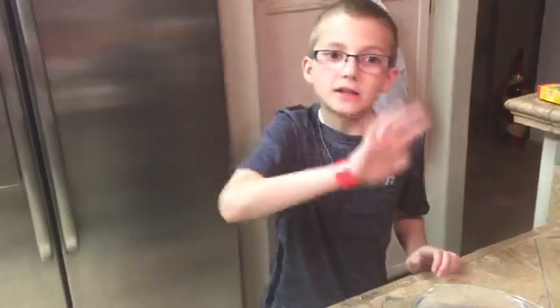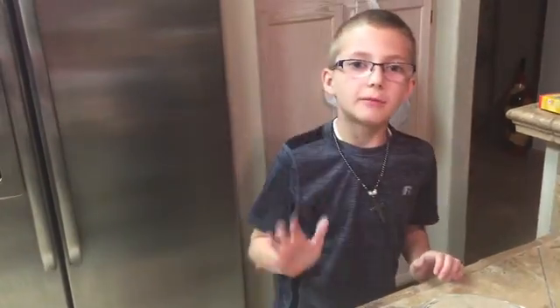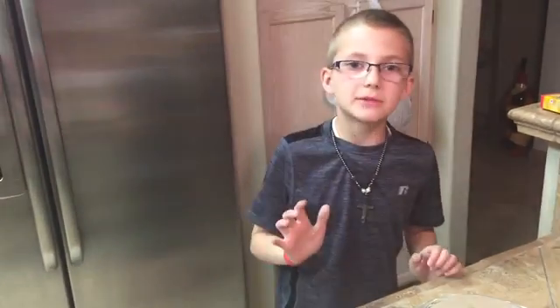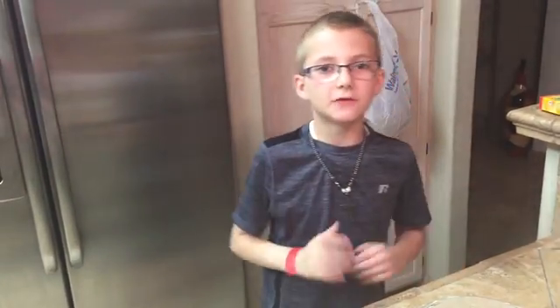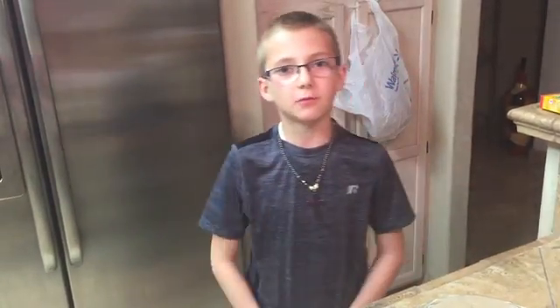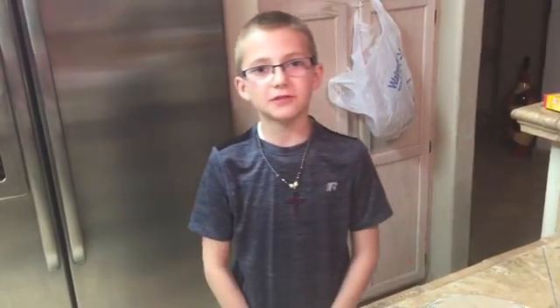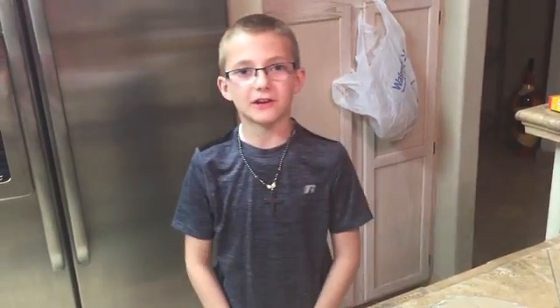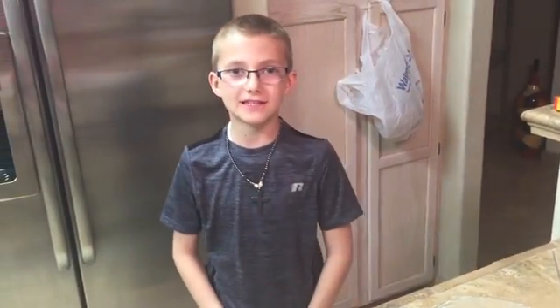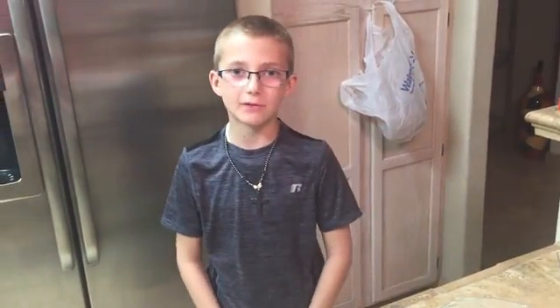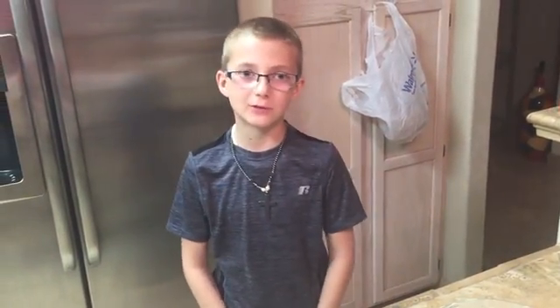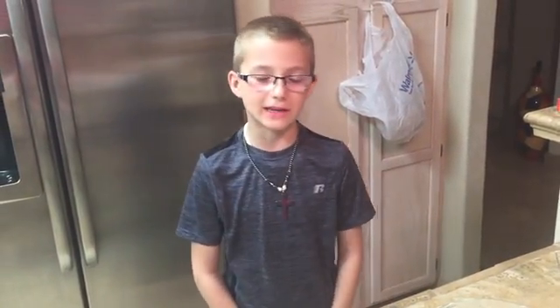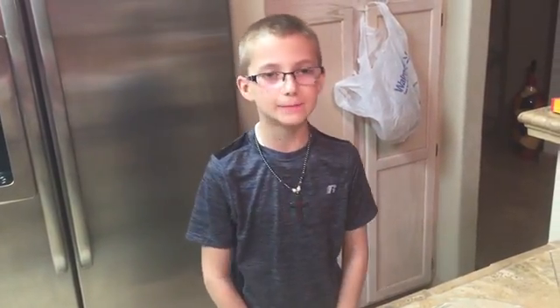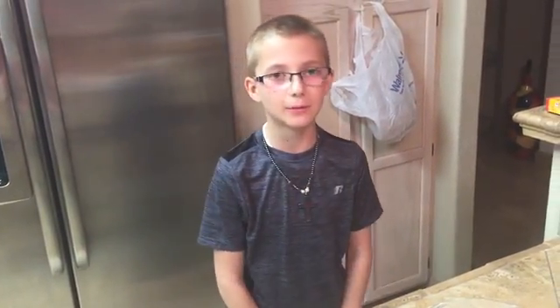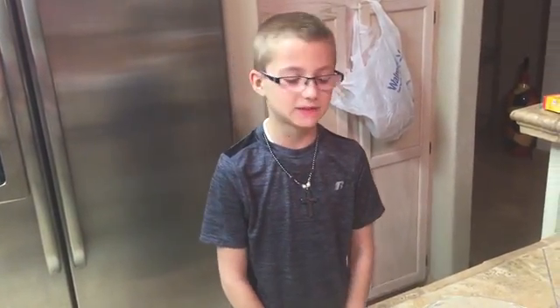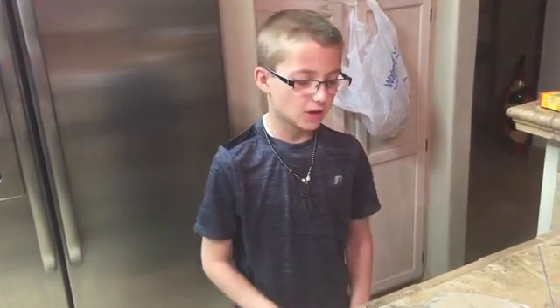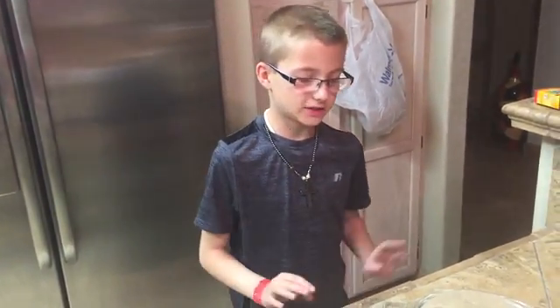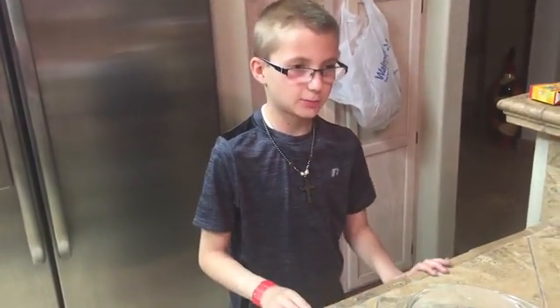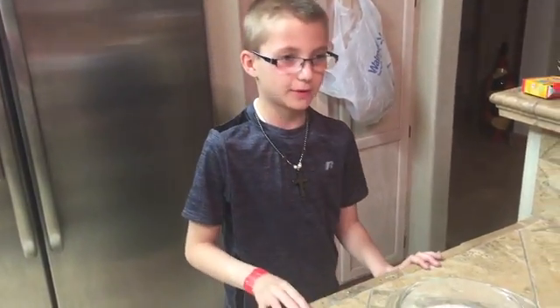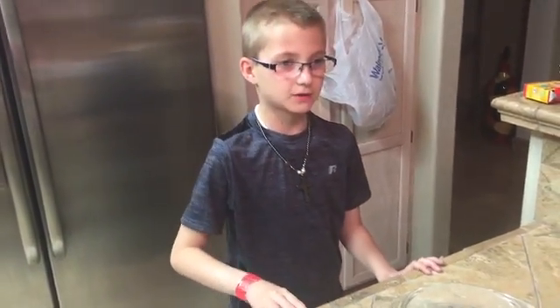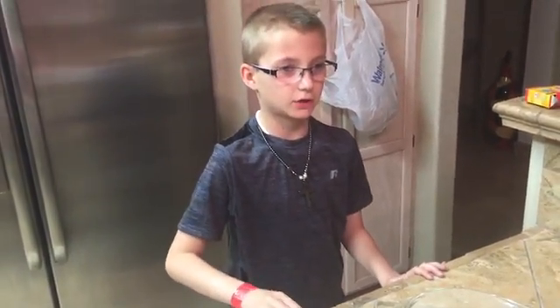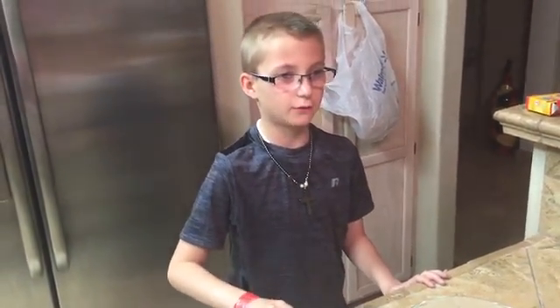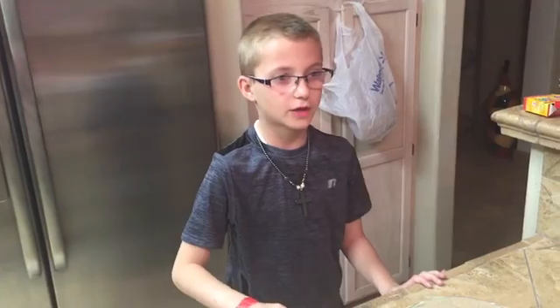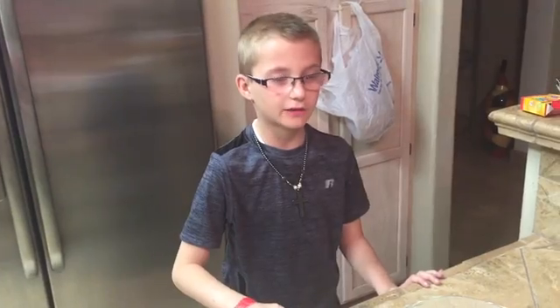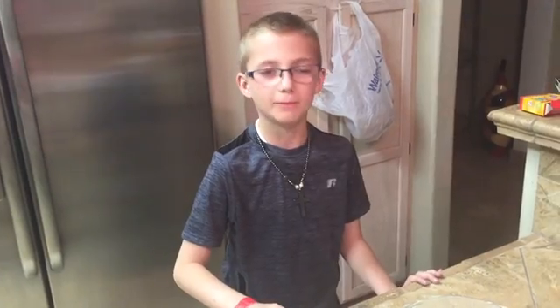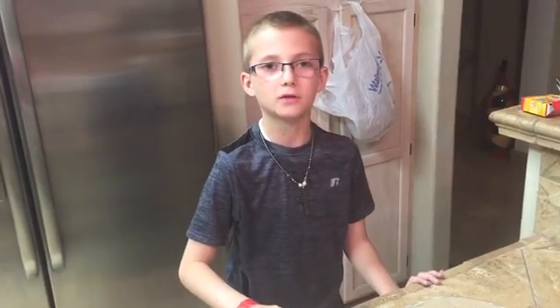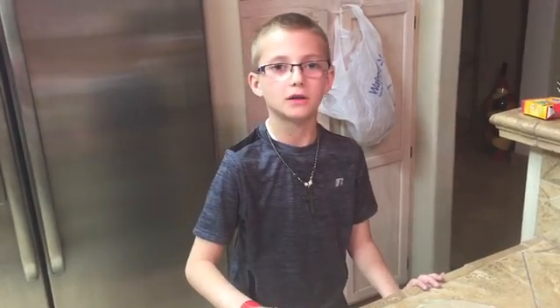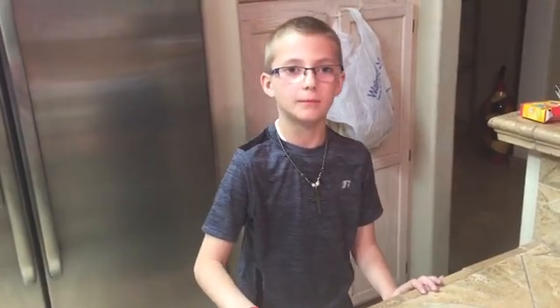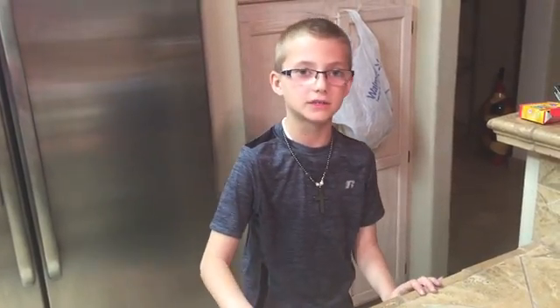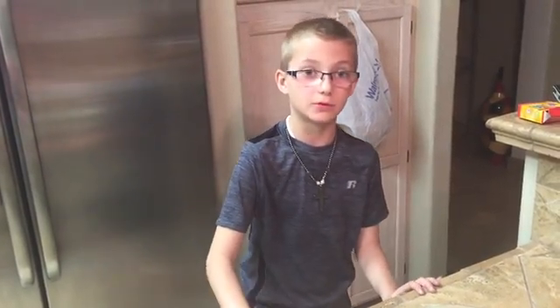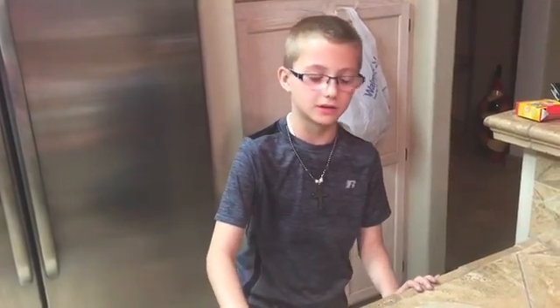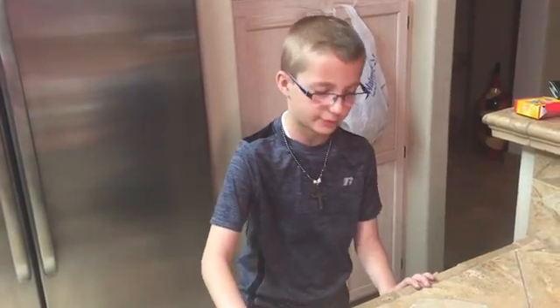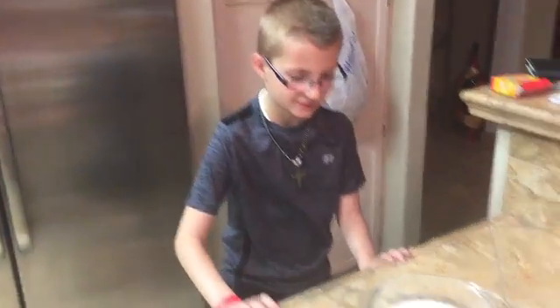Hello everybody, Mr. Fluffer Muffins here, and today we are doing an experiment. This experiment is called the food coloring and milk exploding experiment.